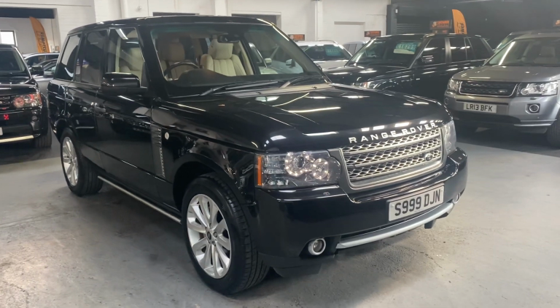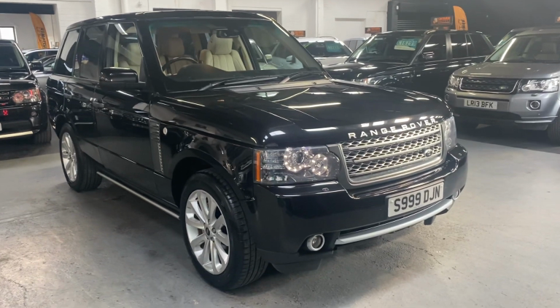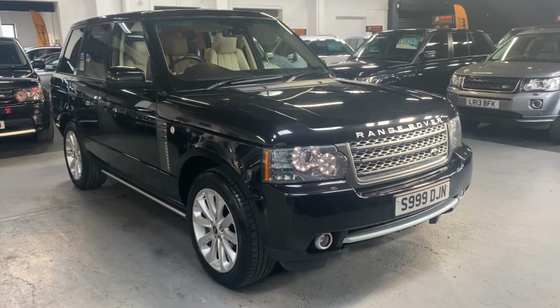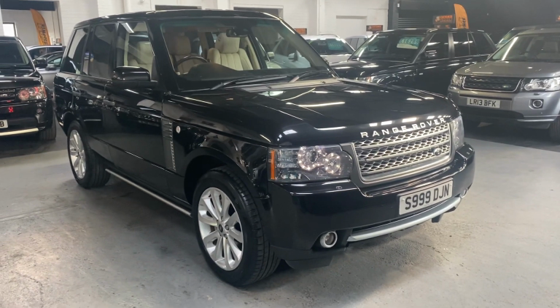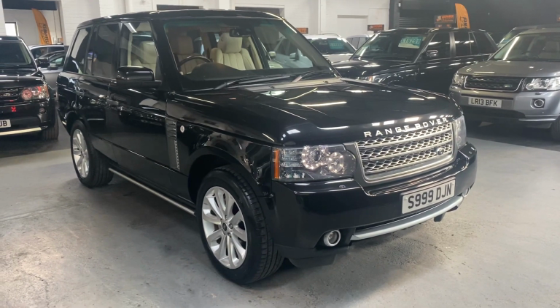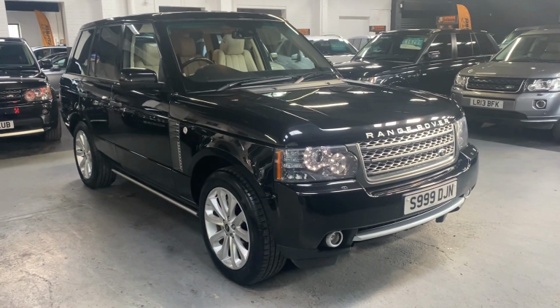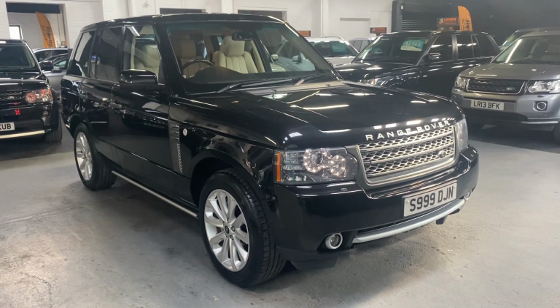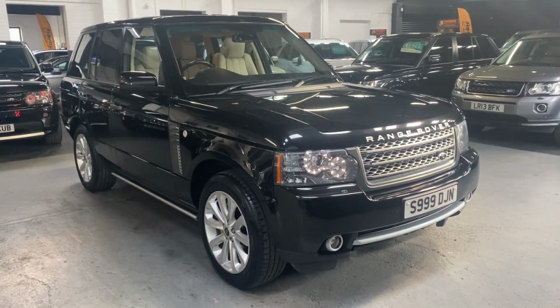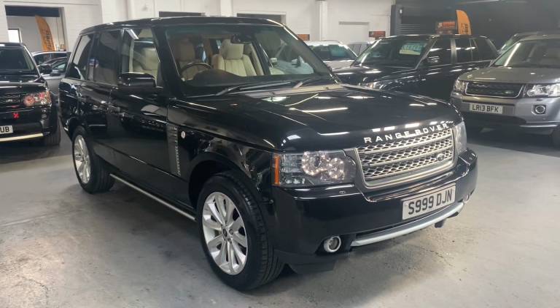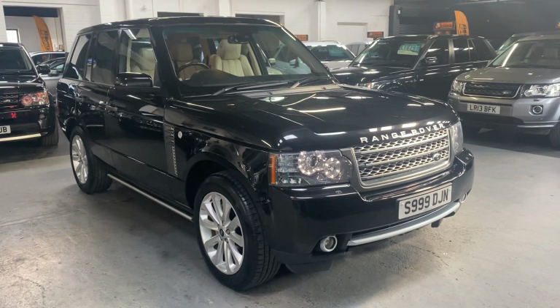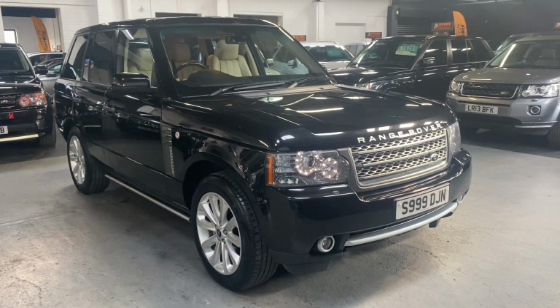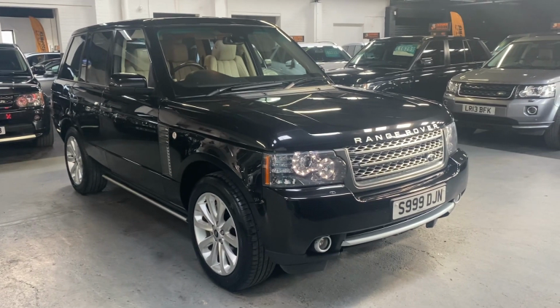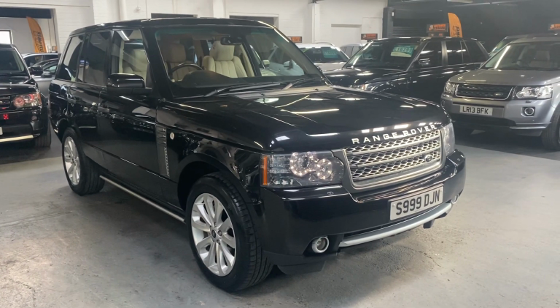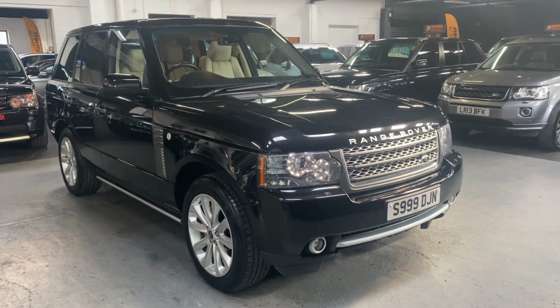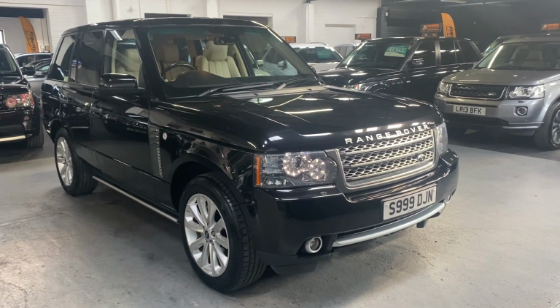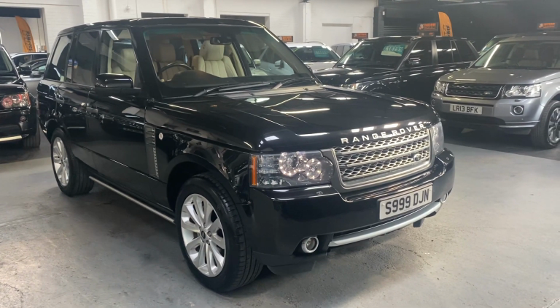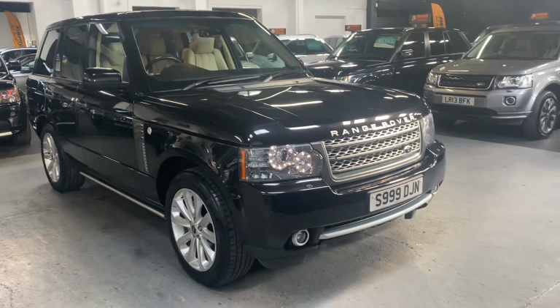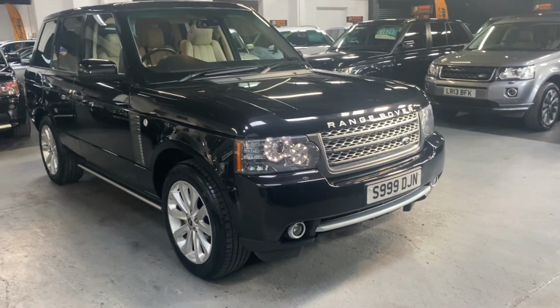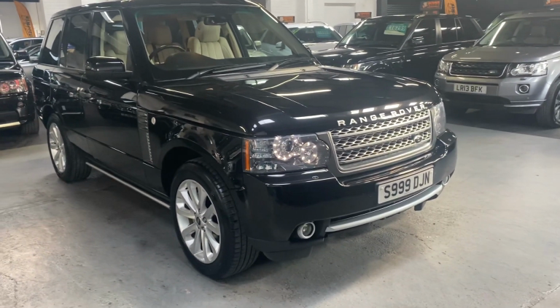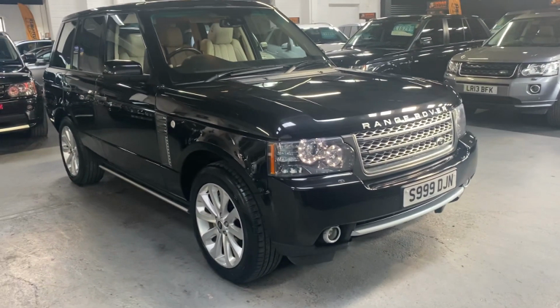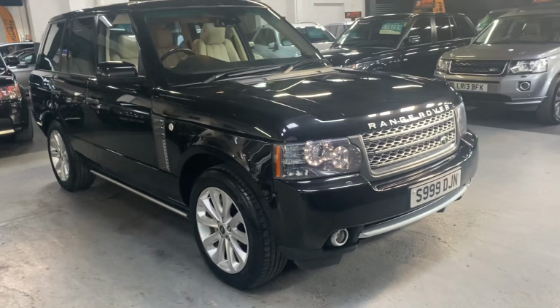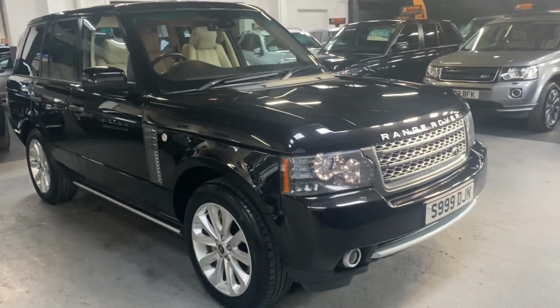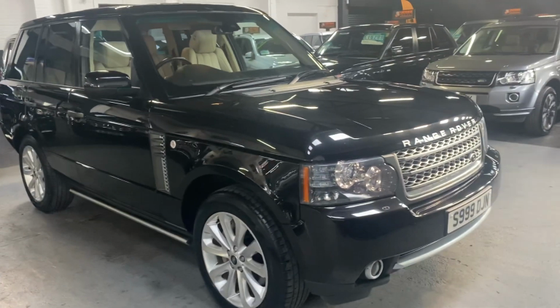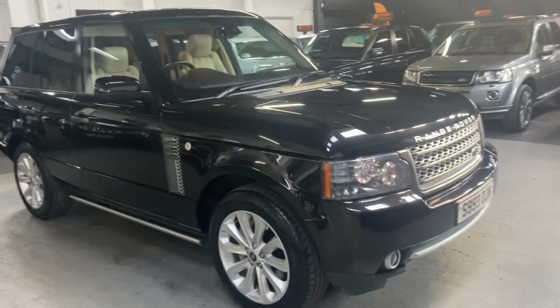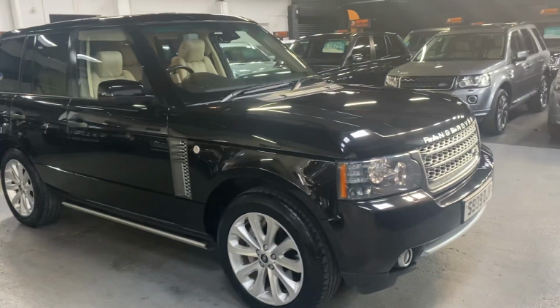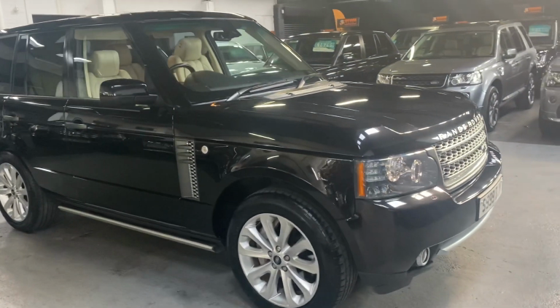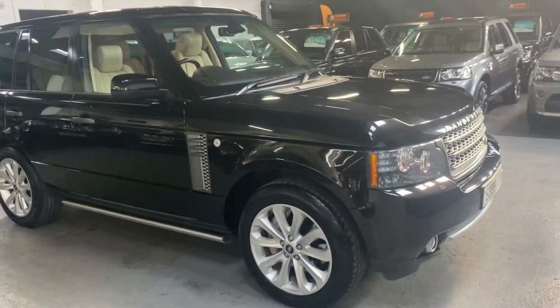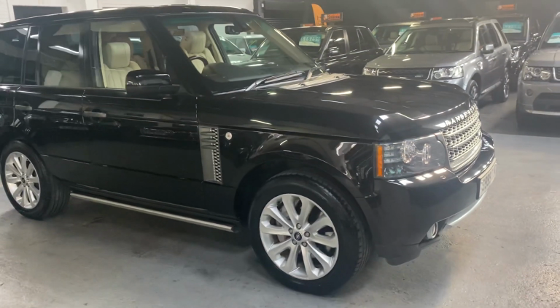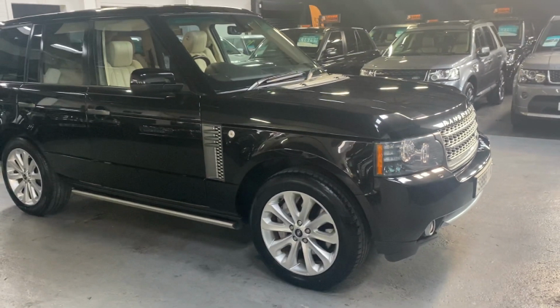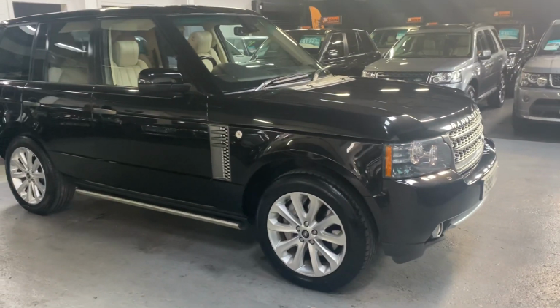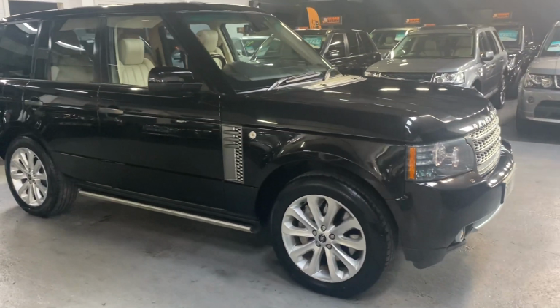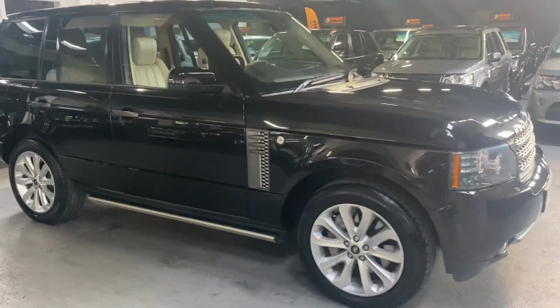Good afternoon. We're happy to present this 2011 Land Rover Range Rover — it's the 4.4 TD V8 Autobiography, the top spec that they do. Finished in black over full ivory leather interior, it really is in lovely condition.